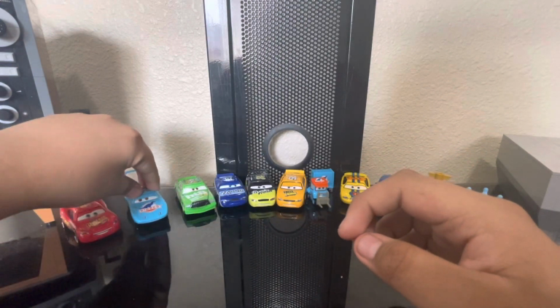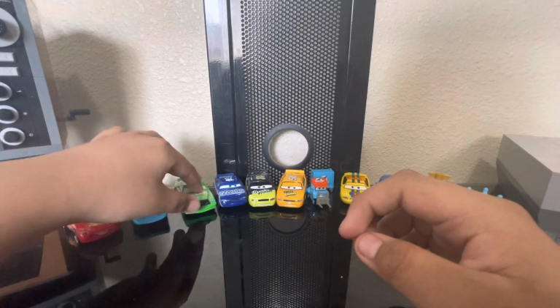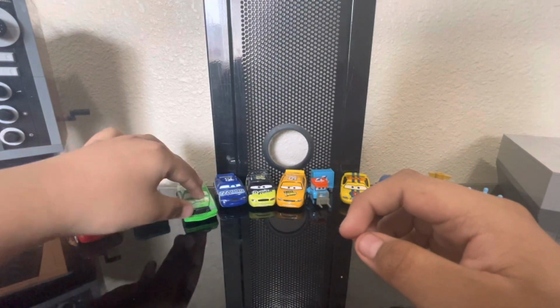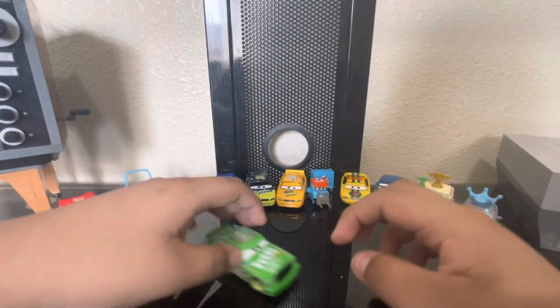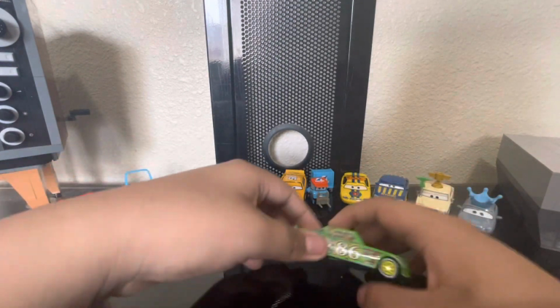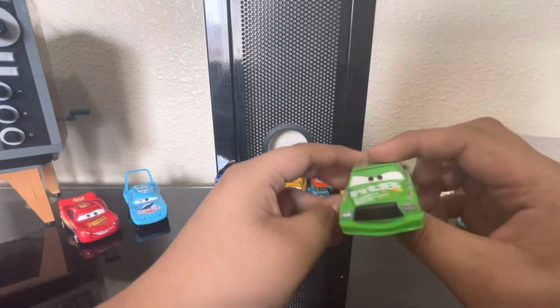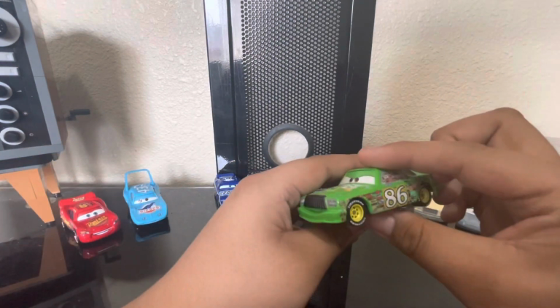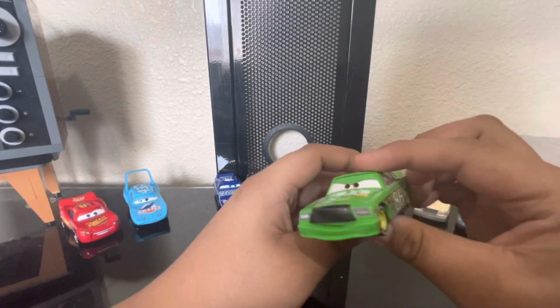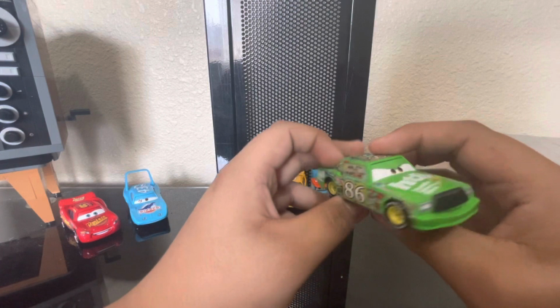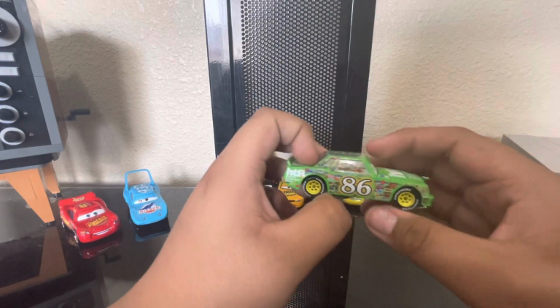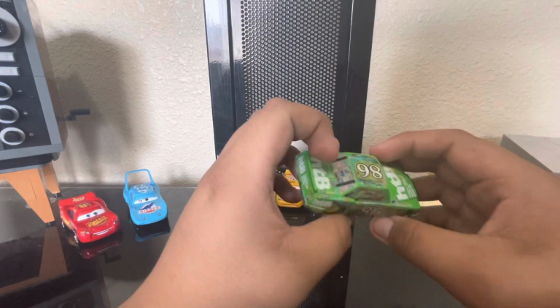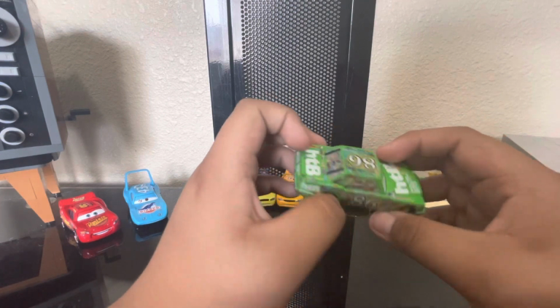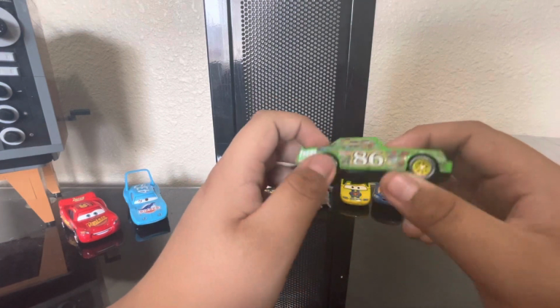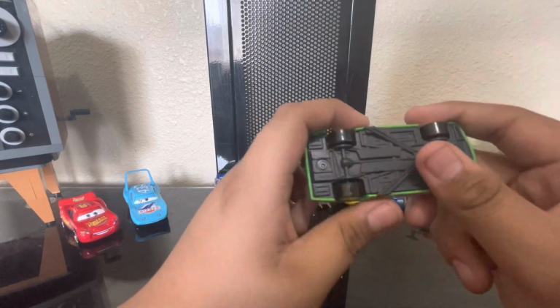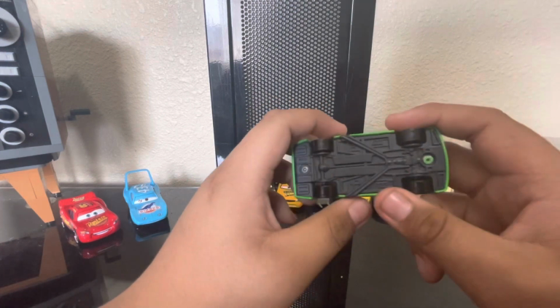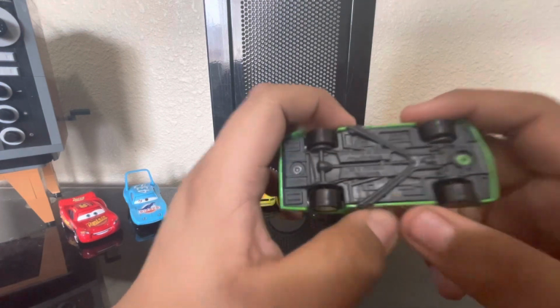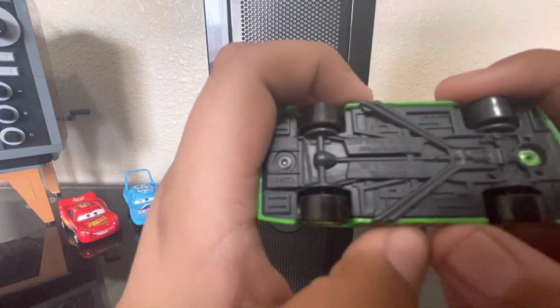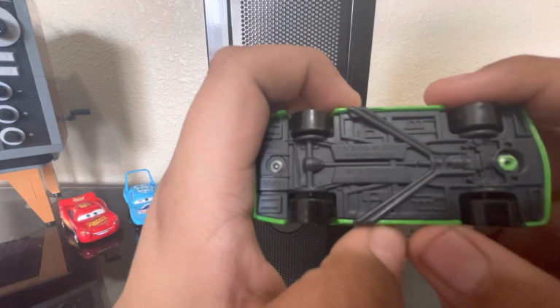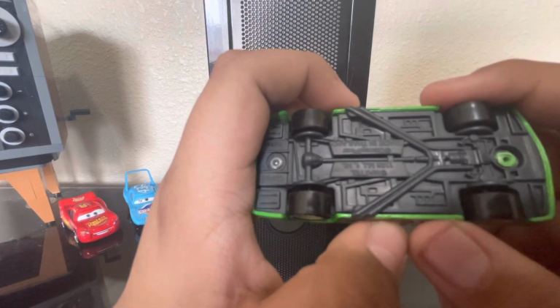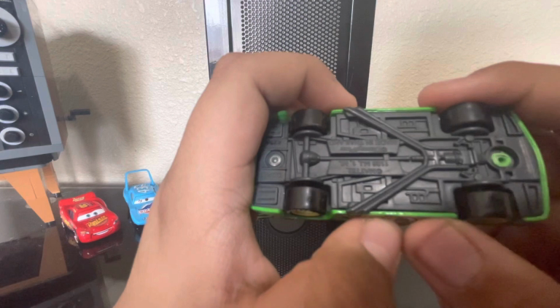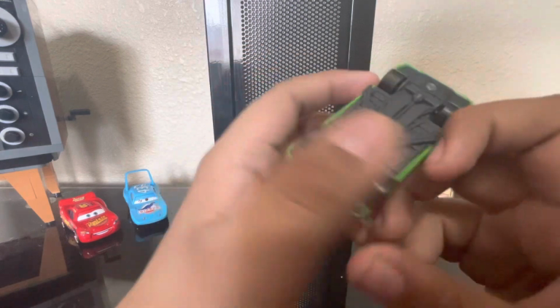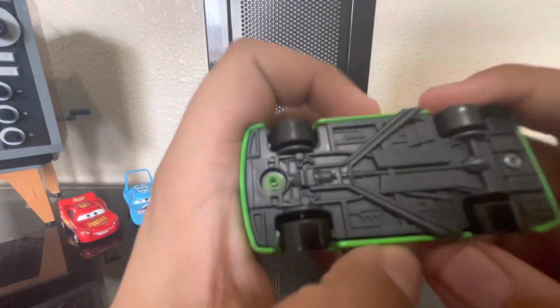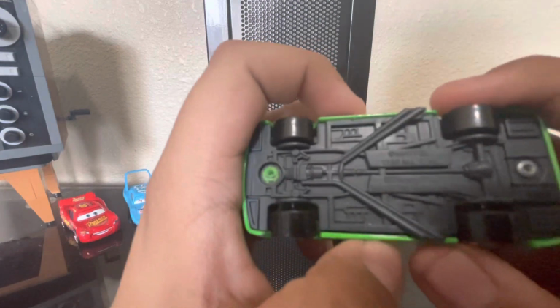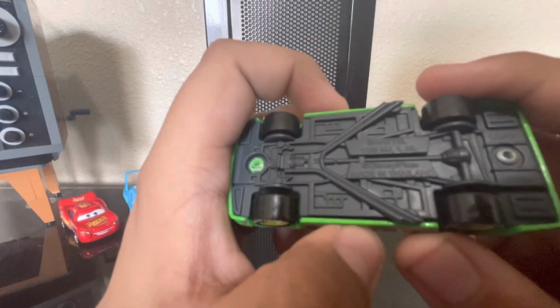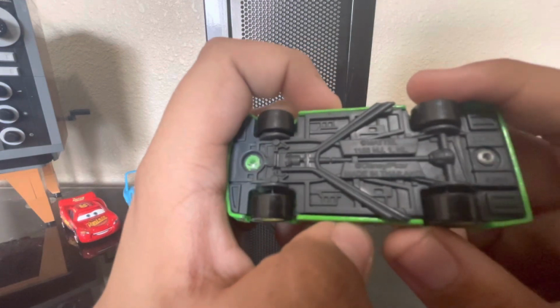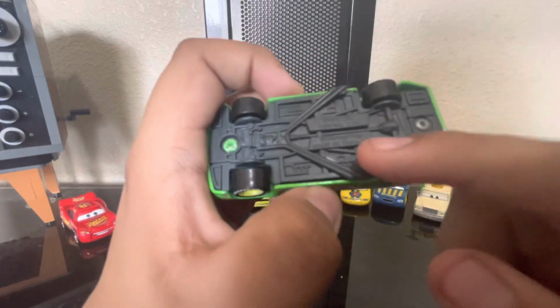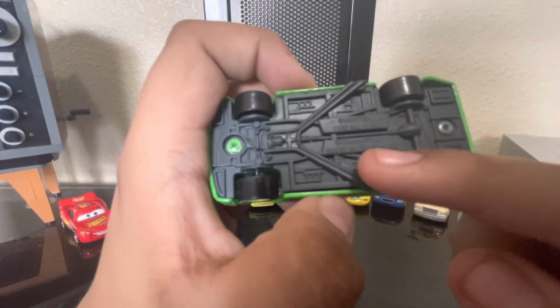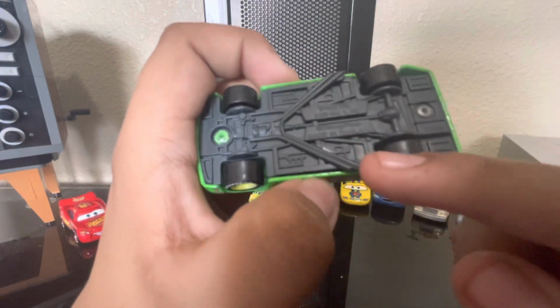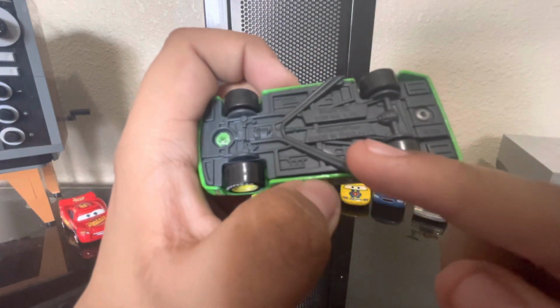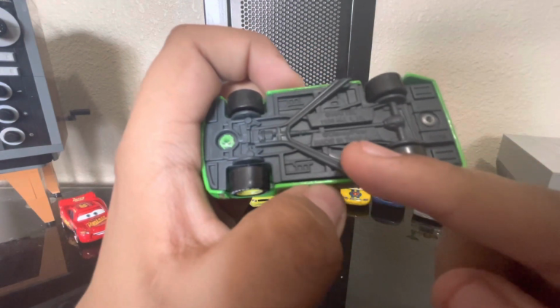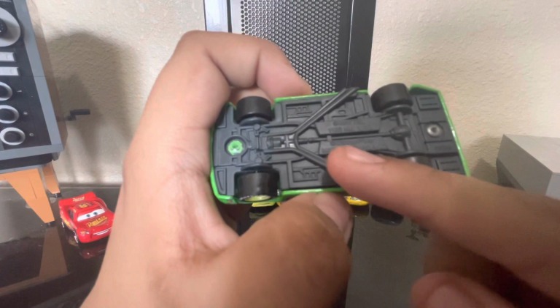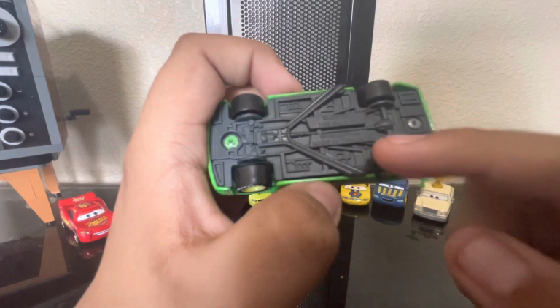Next is Chick Hicks — same thing, typical Thailand Chick. If you want proof that all of these are made in Thailand, here you go — it says made in Thailand.